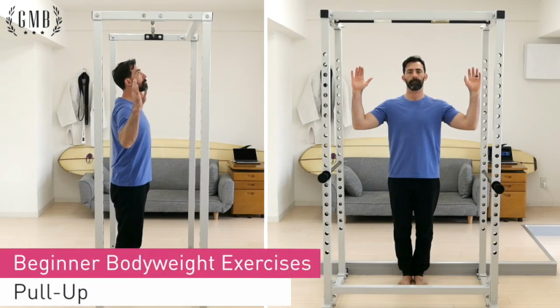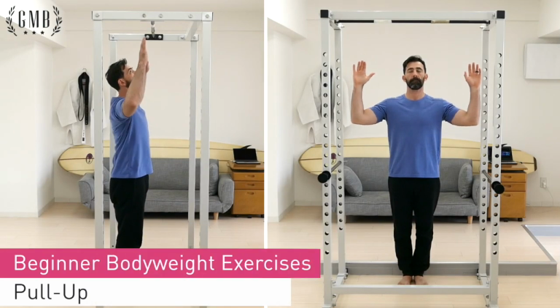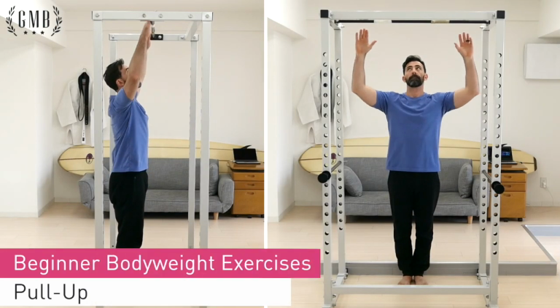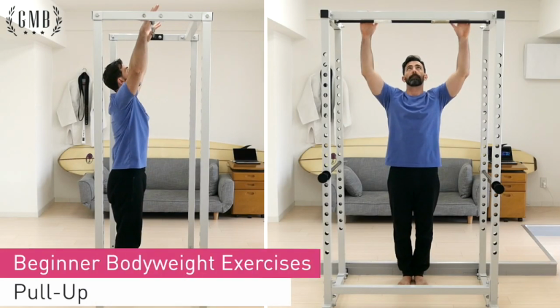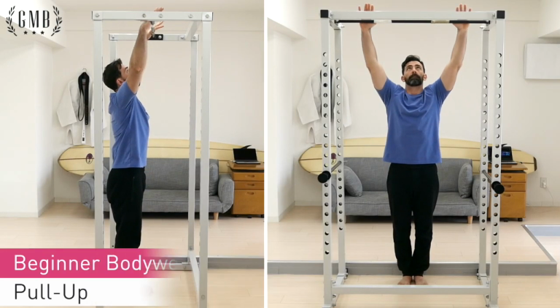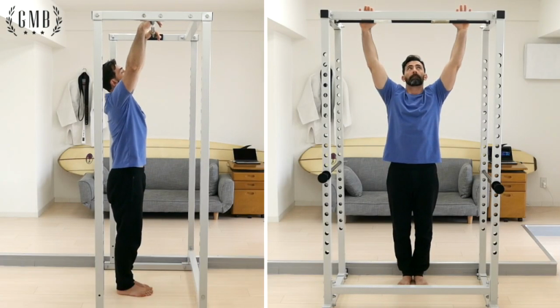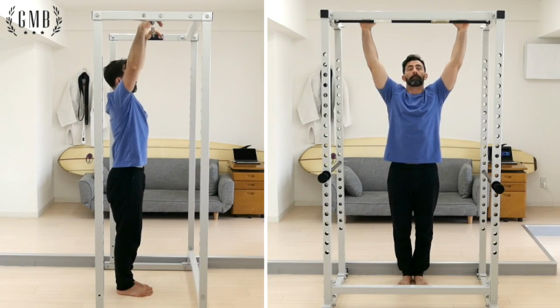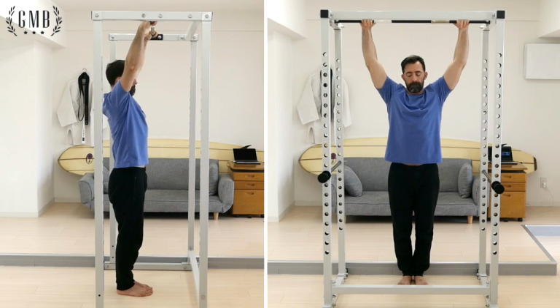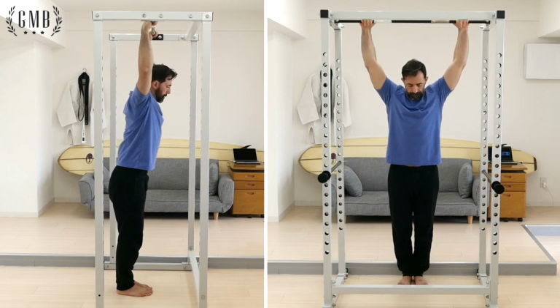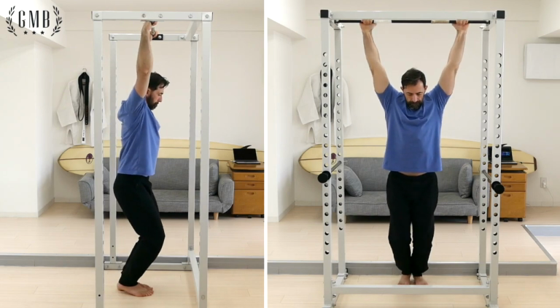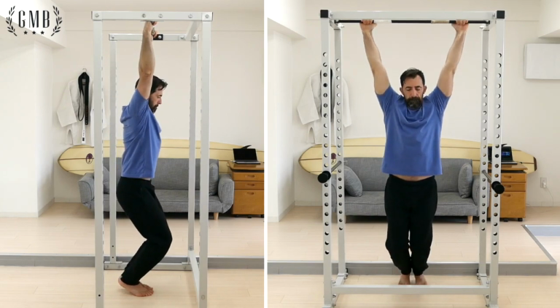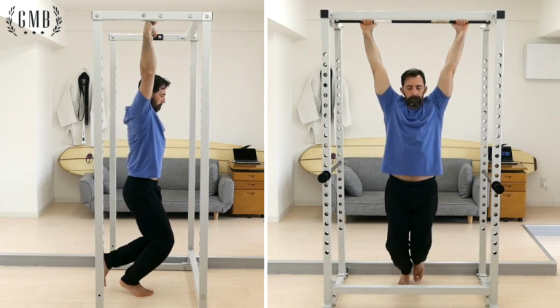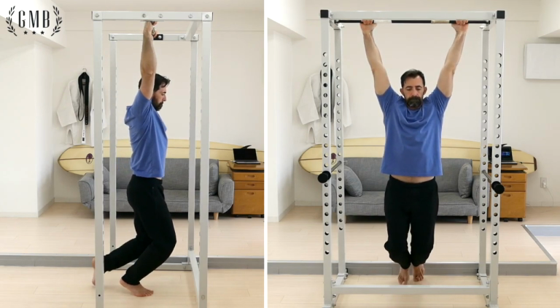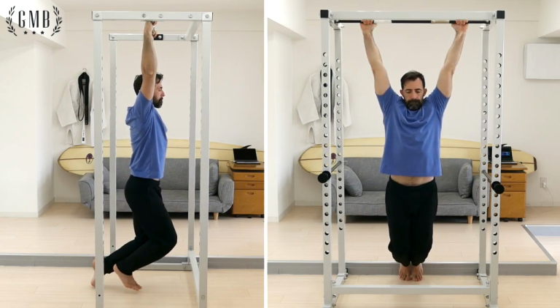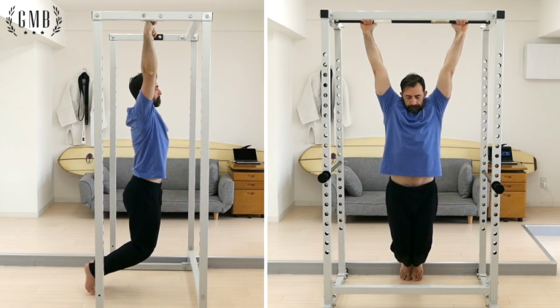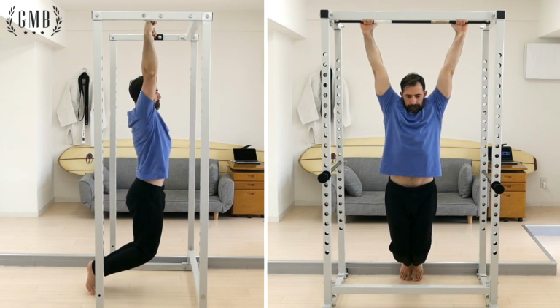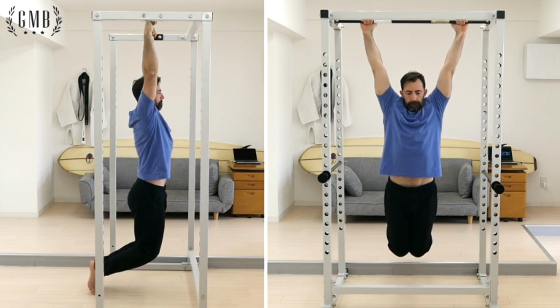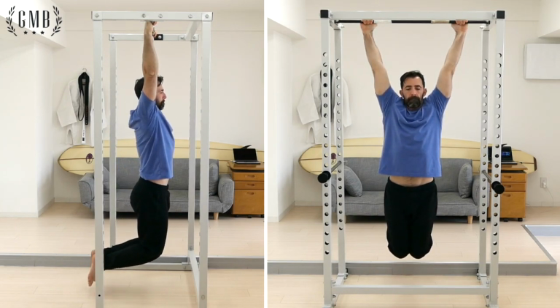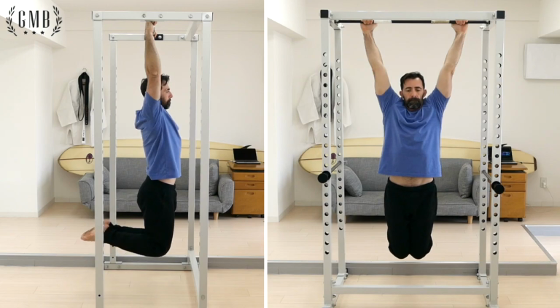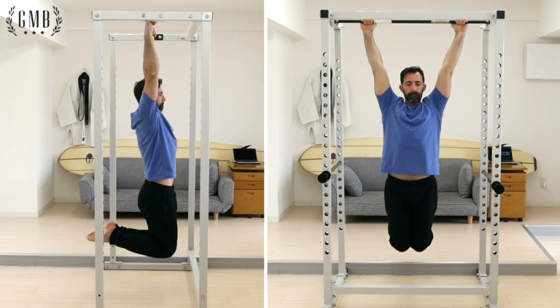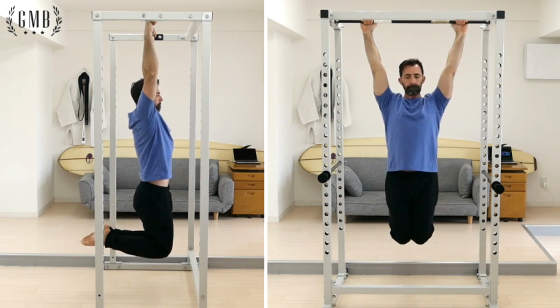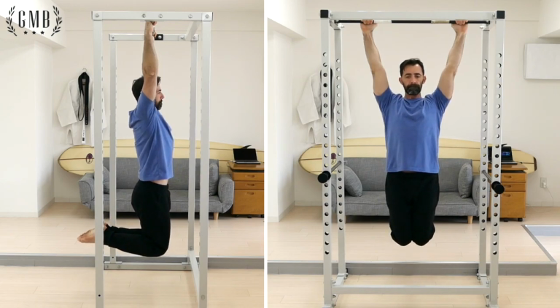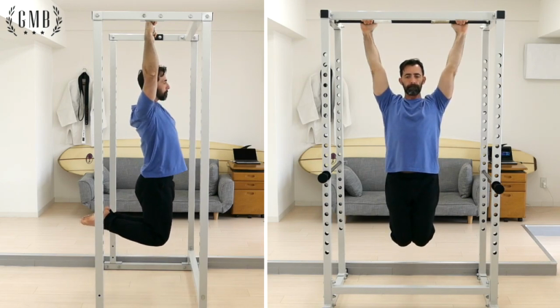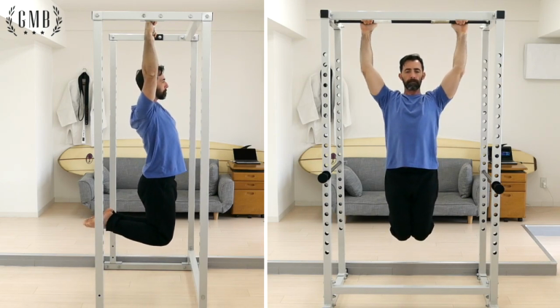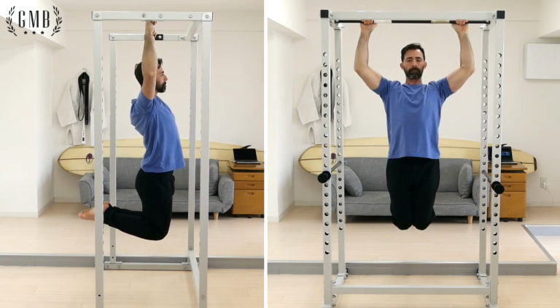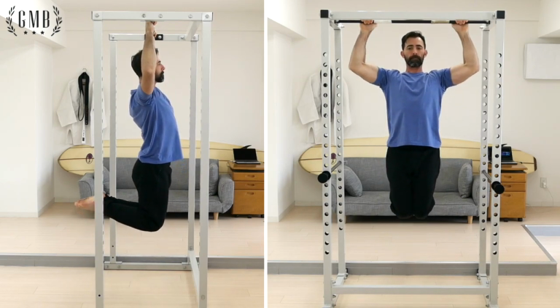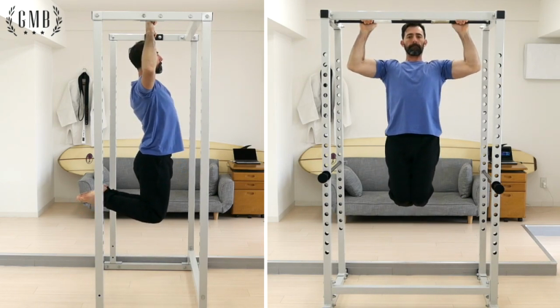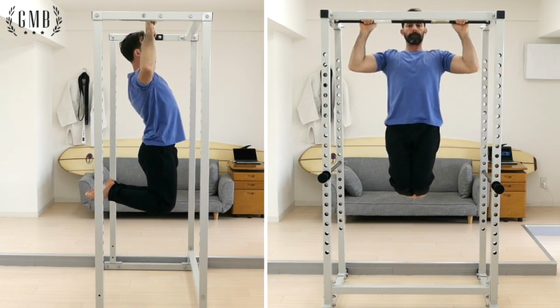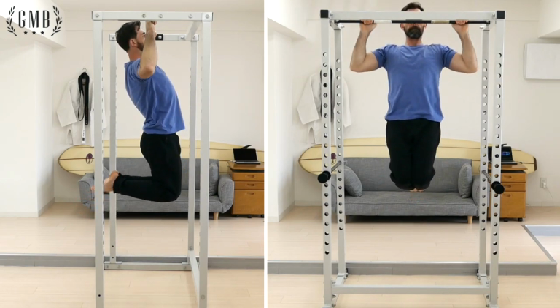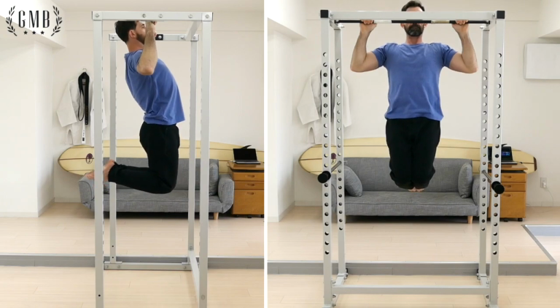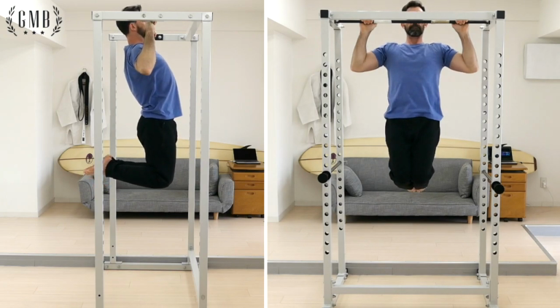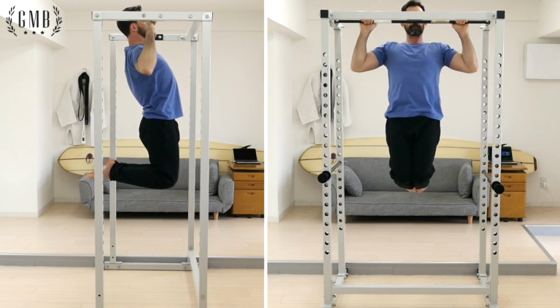Perform the pull-up with hands a little wider than shoulder width. Load the arms and with legs together, bend your knees and pull your feet upward and back. With arms straight, perform a pulling prep before bending the arms for the pull-up.